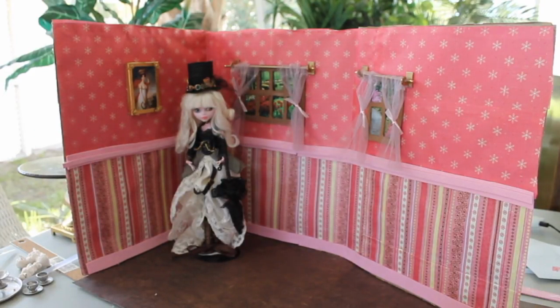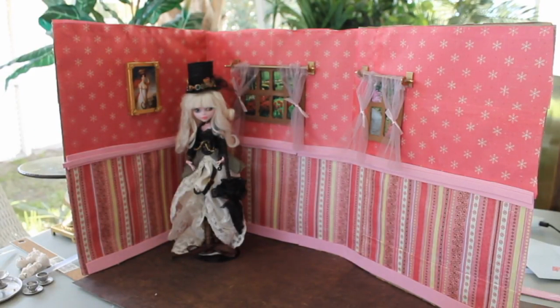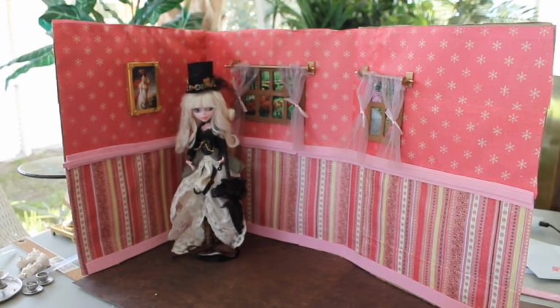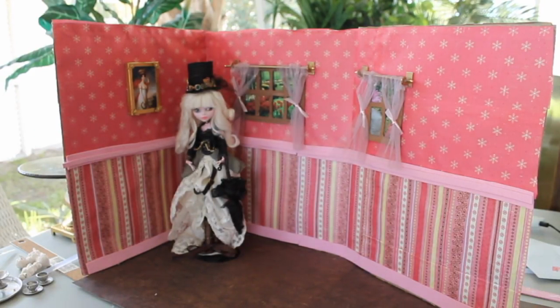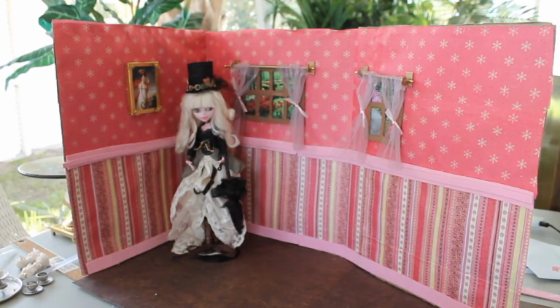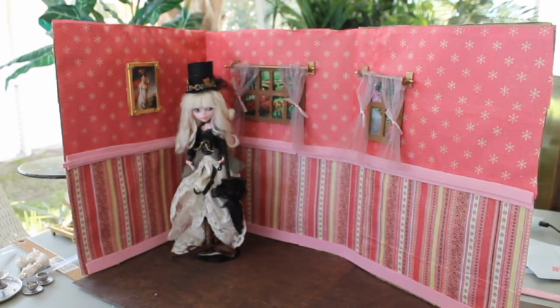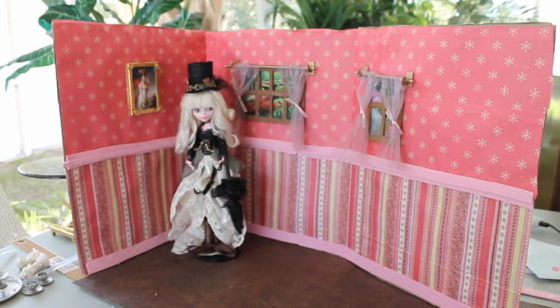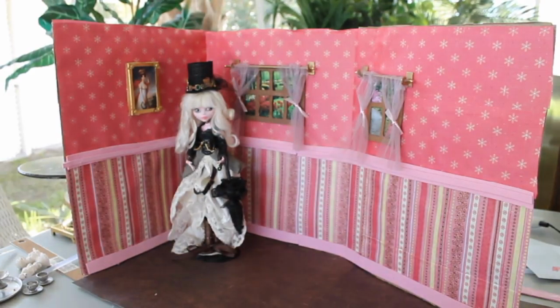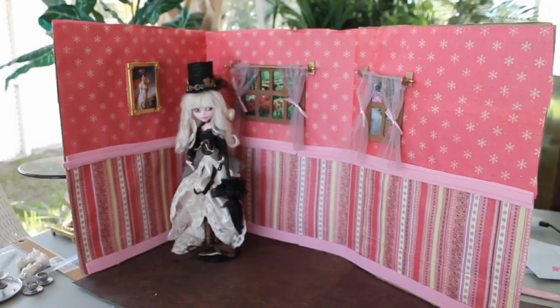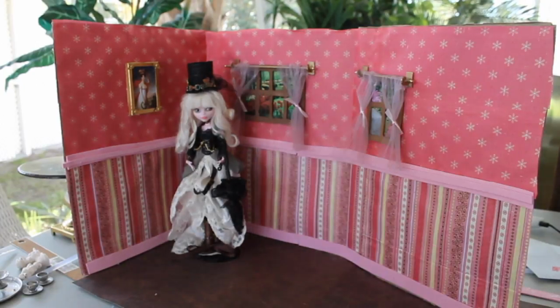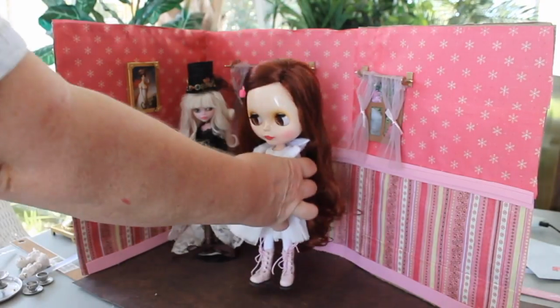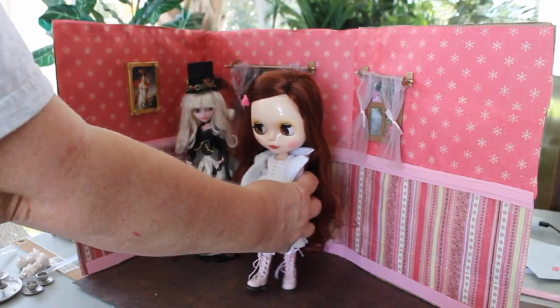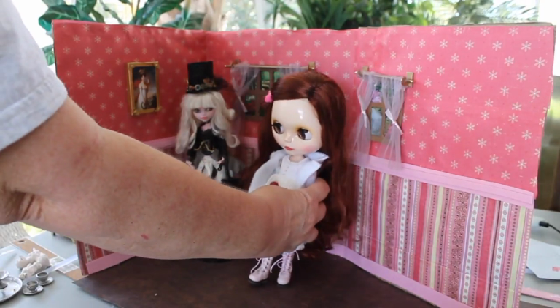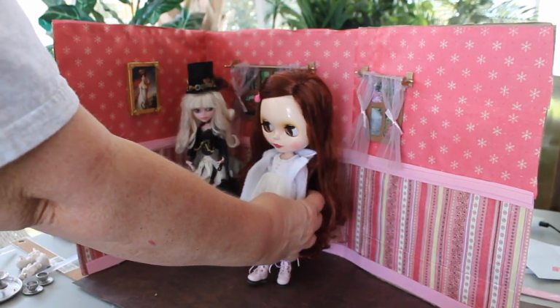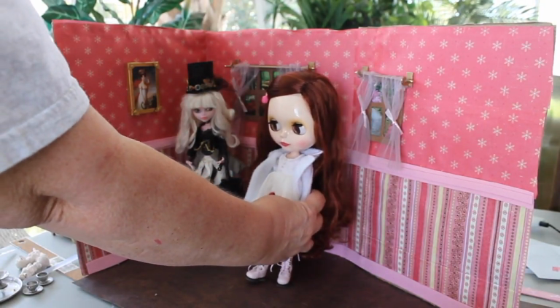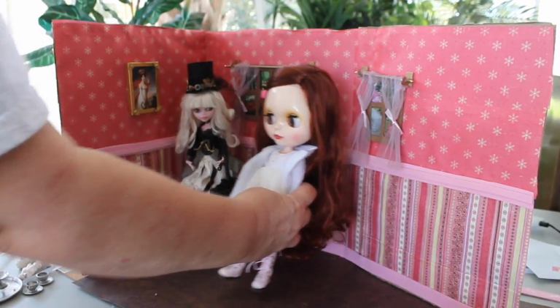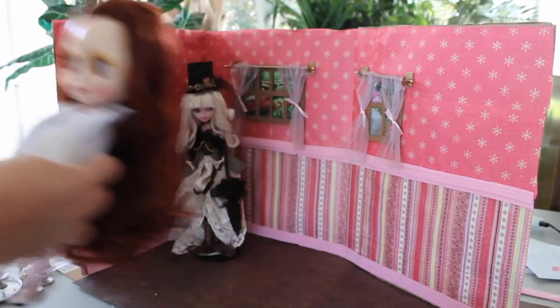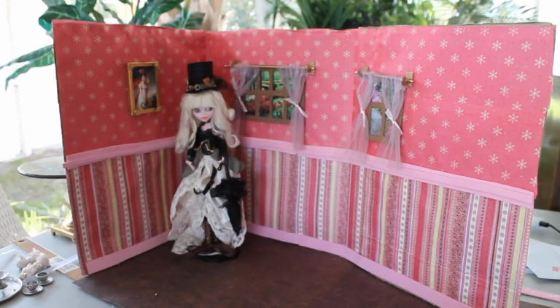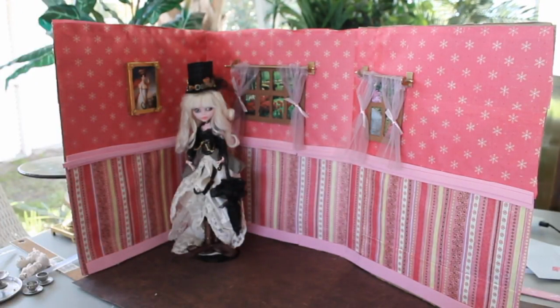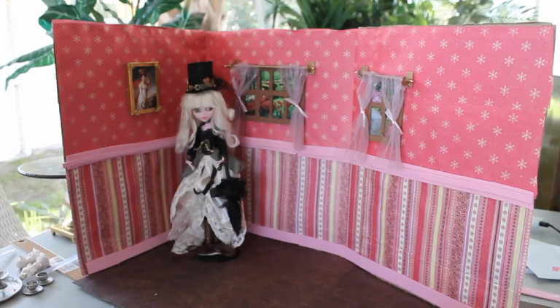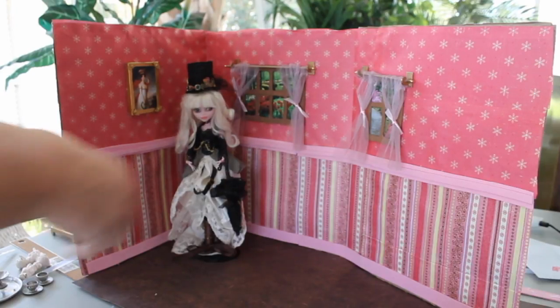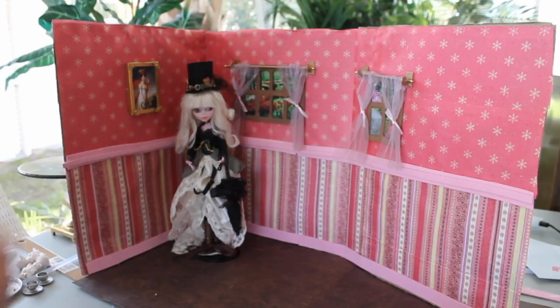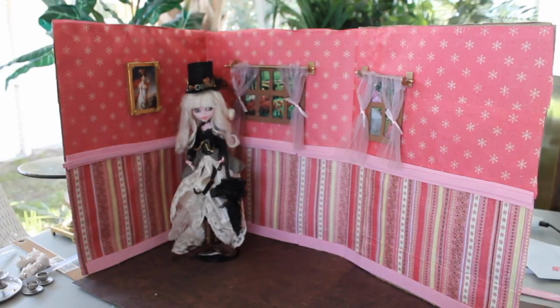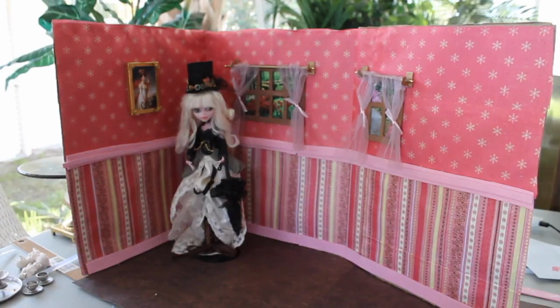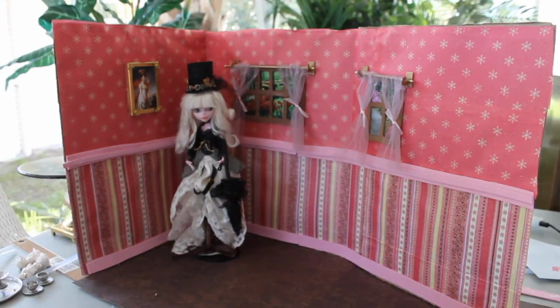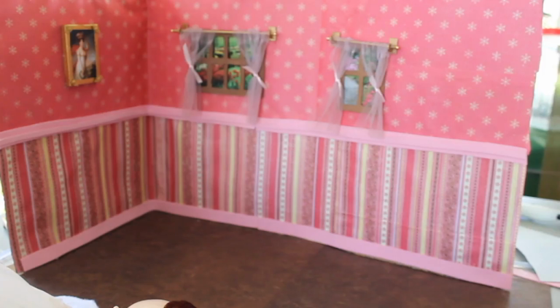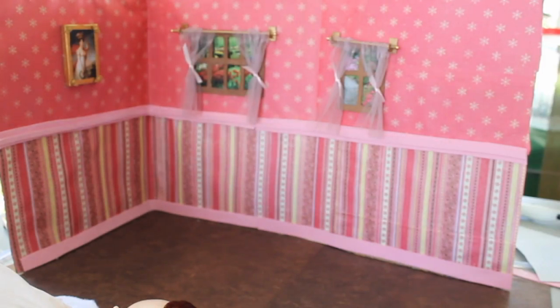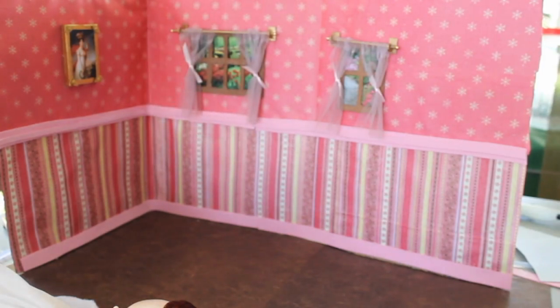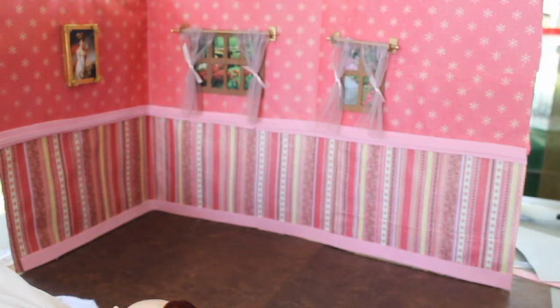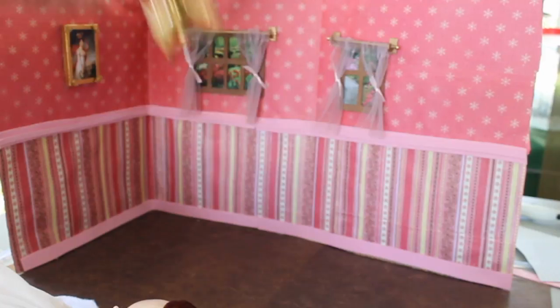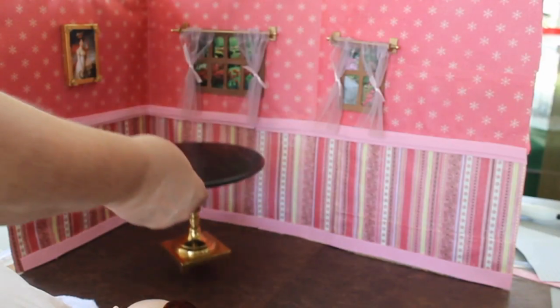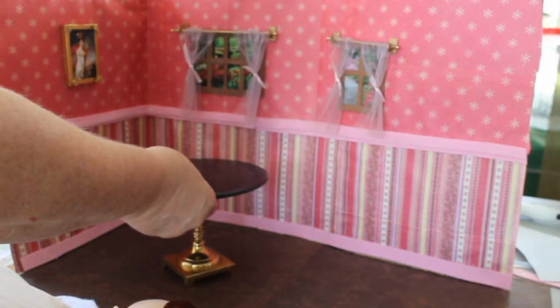You can see she's almost up to the top of the window. And here's a Blythe pull-up style doll for you to be able to see what types of dolls you can use in this.